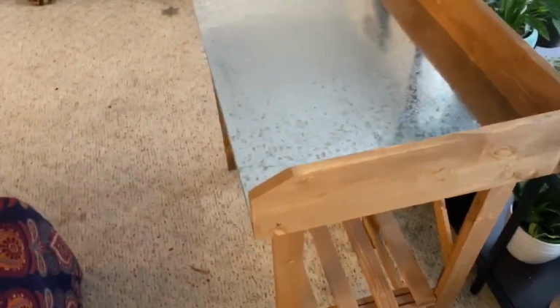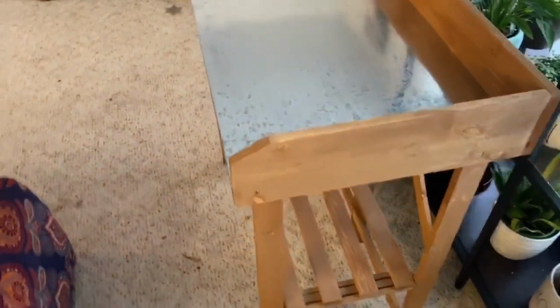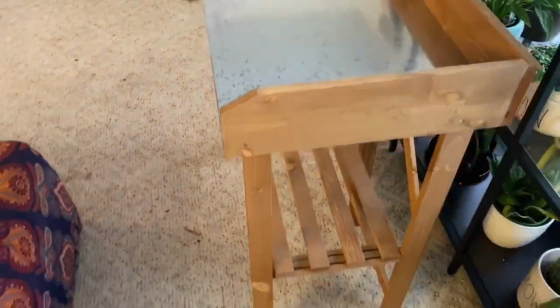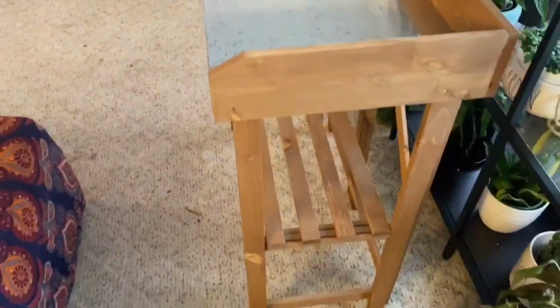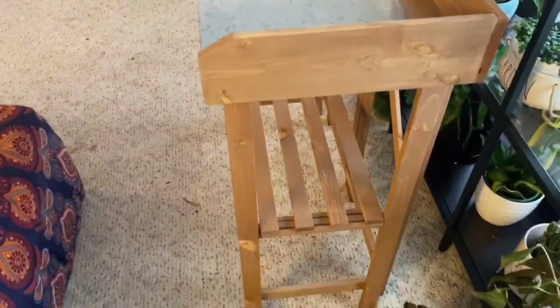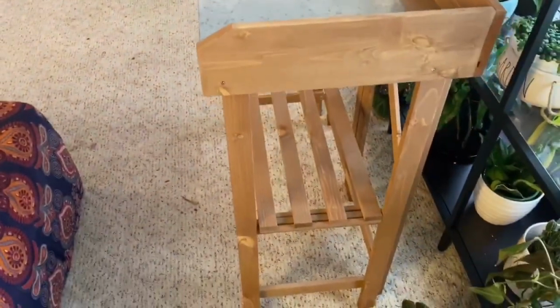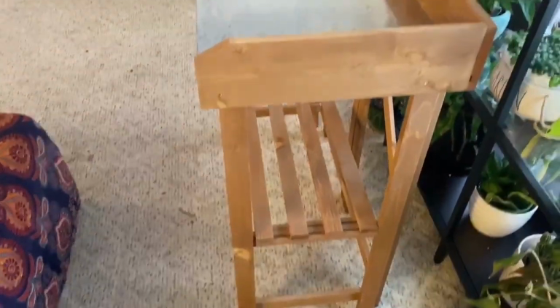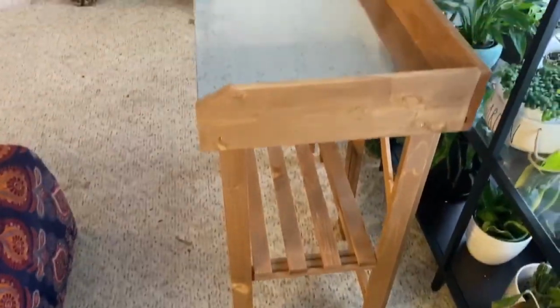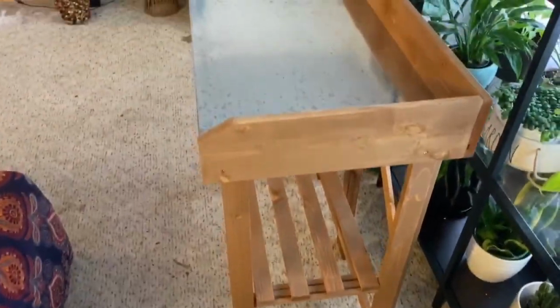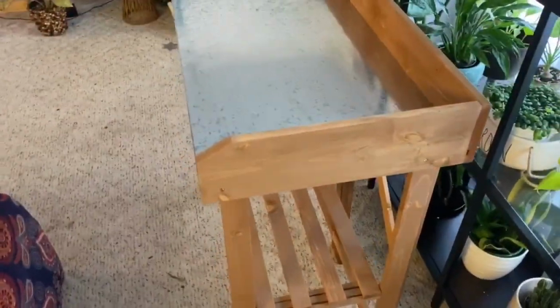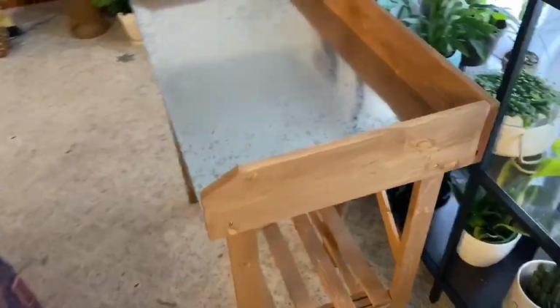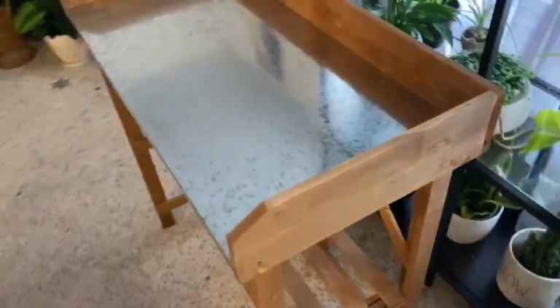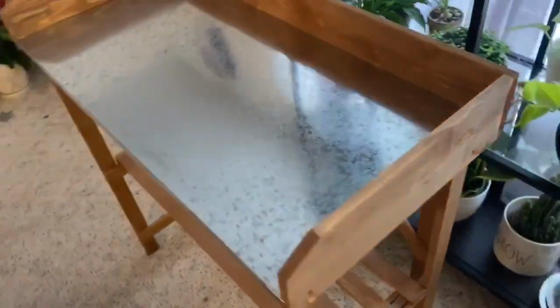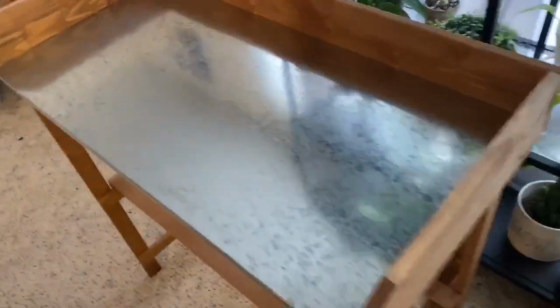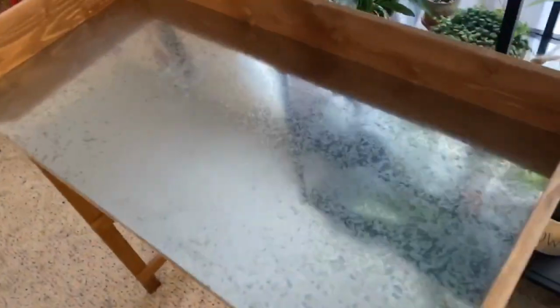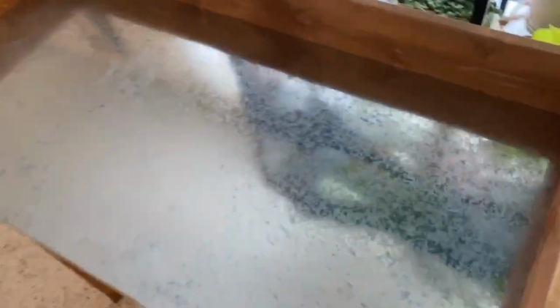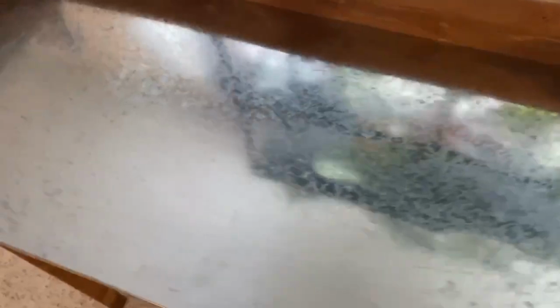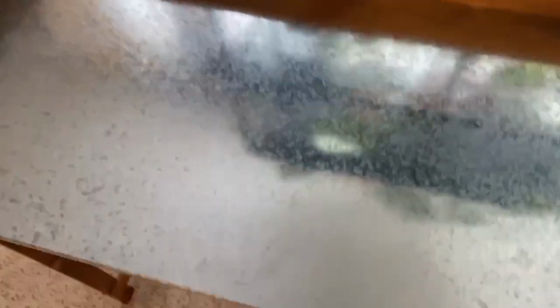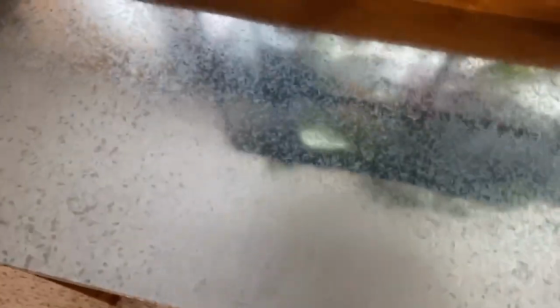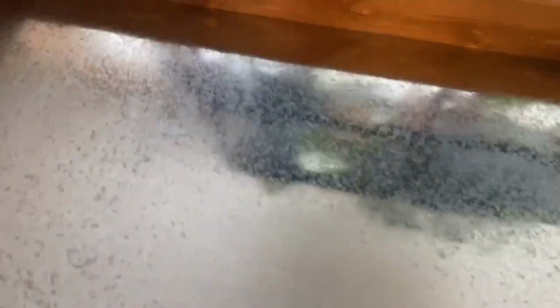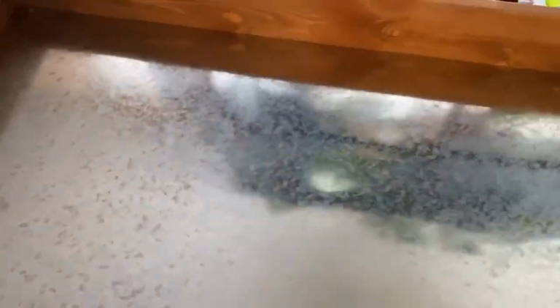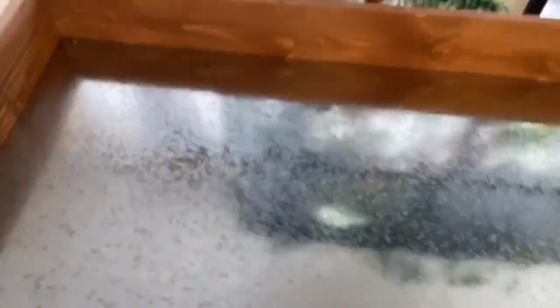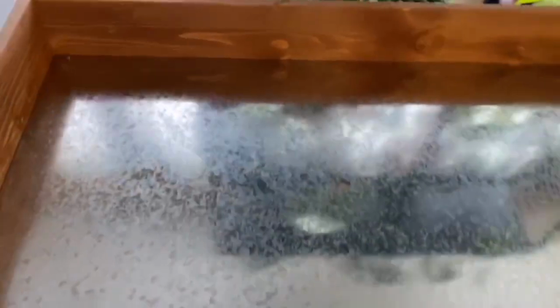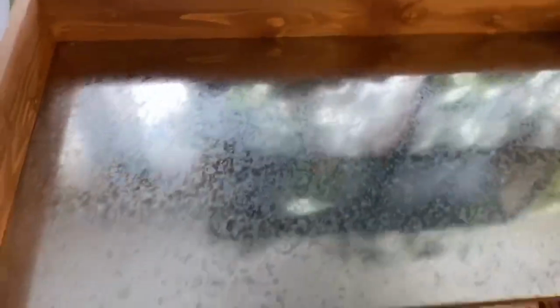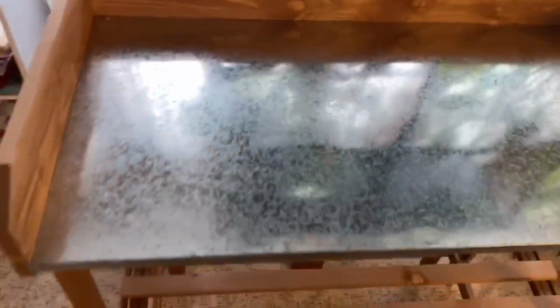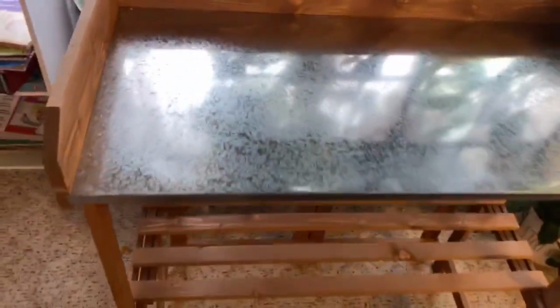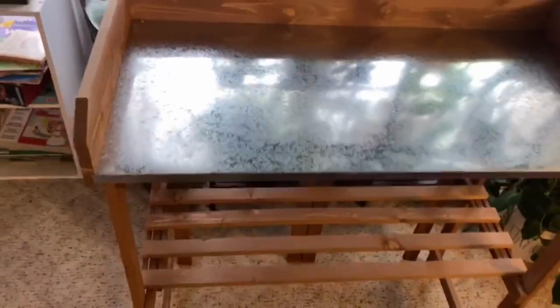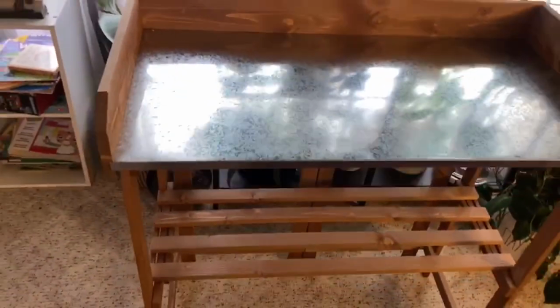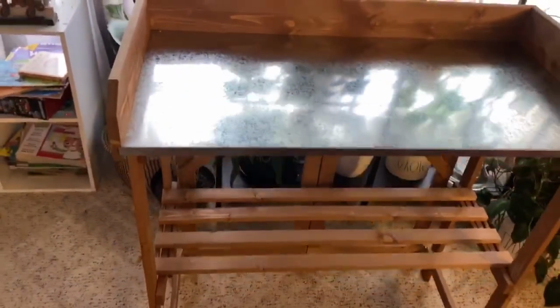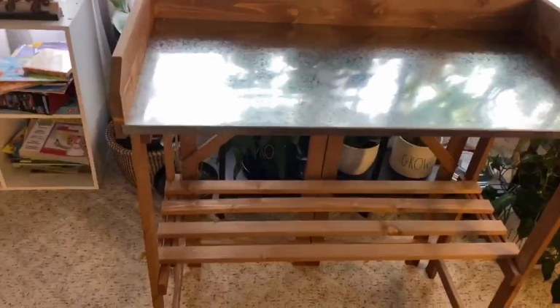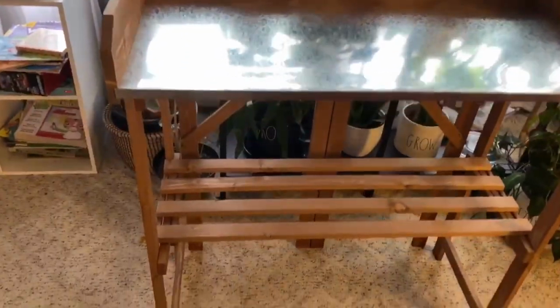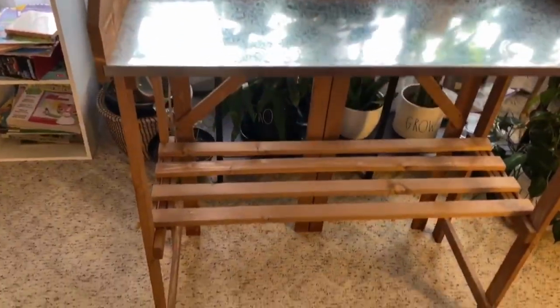I'm definitely happy with the purchase and I can't wait to pot up some plants. Thanks for watching, guys.